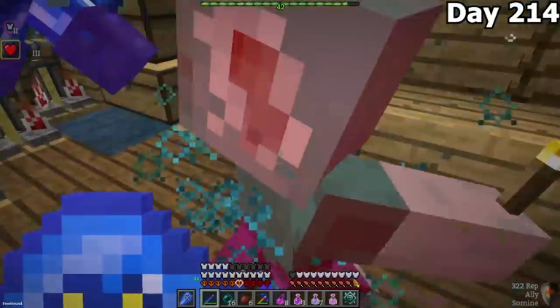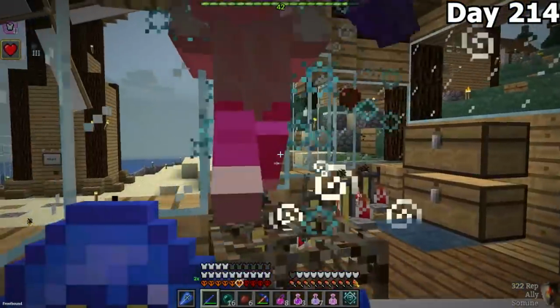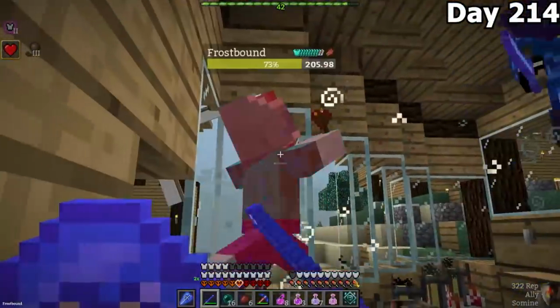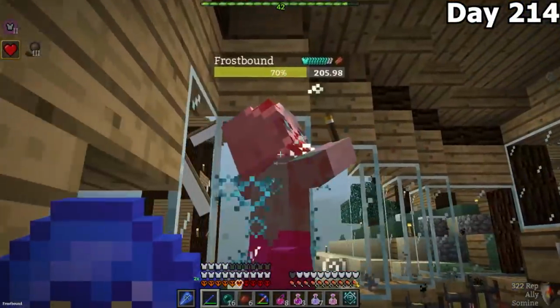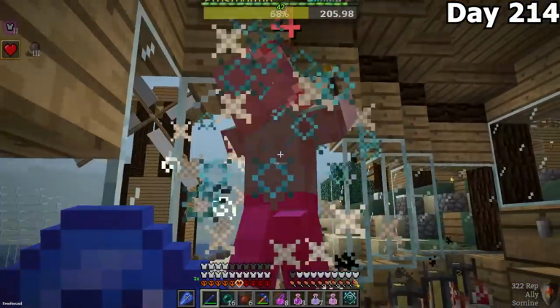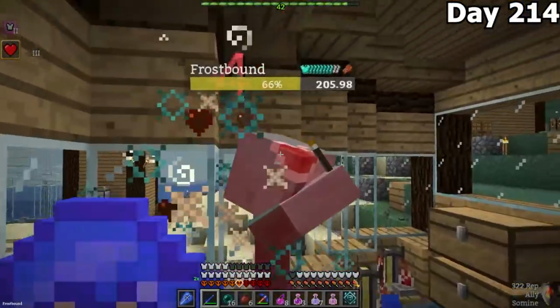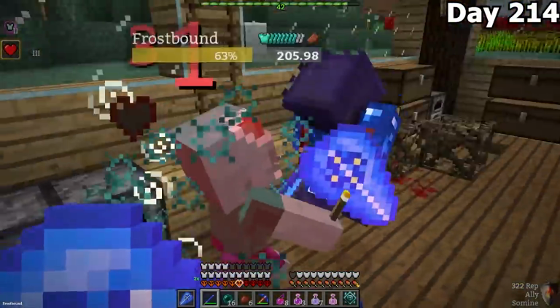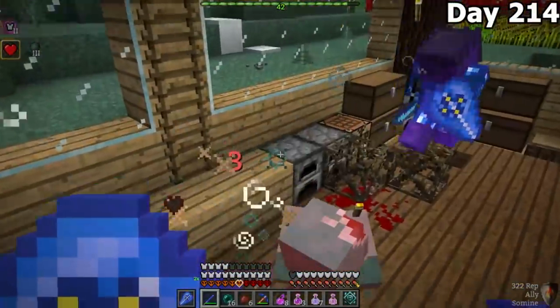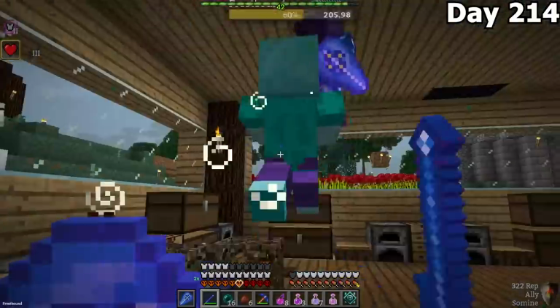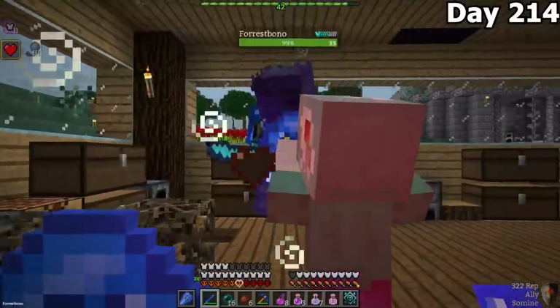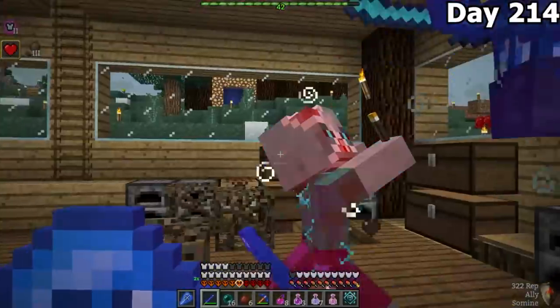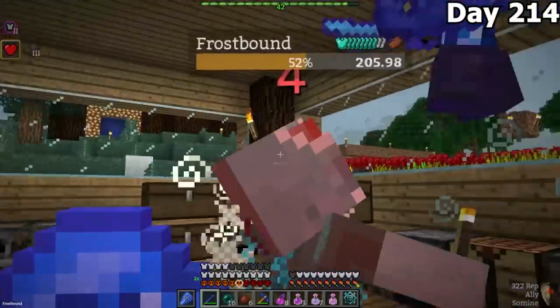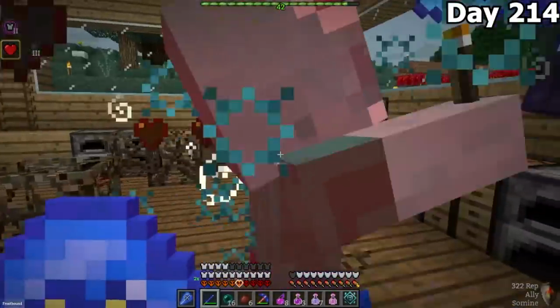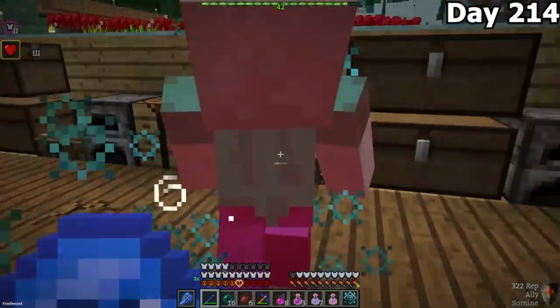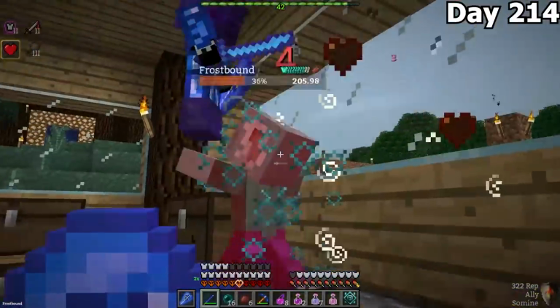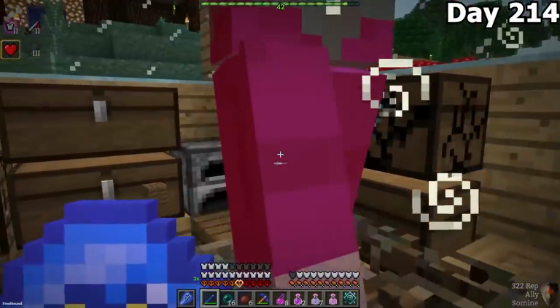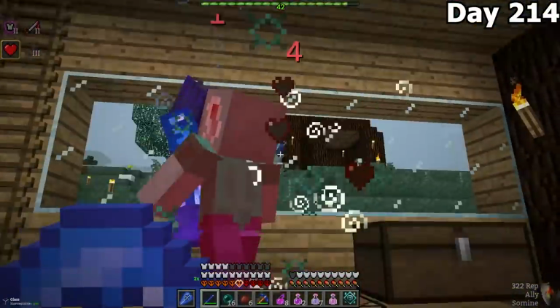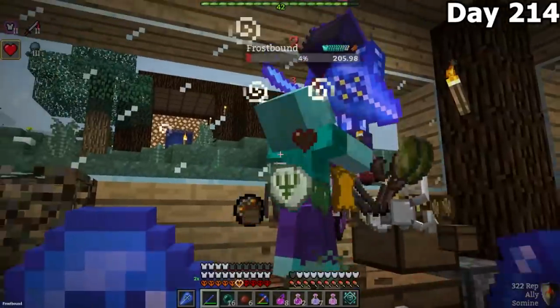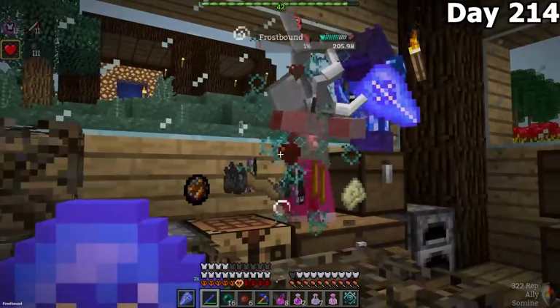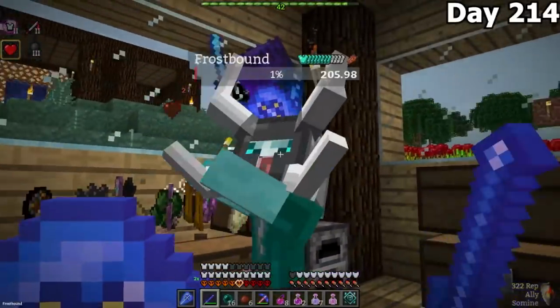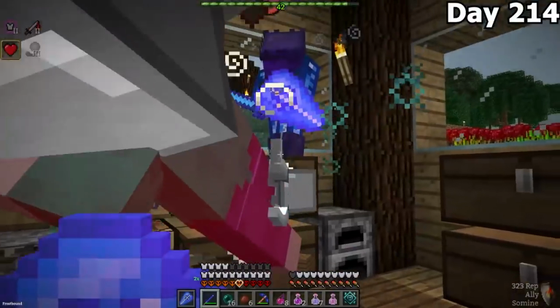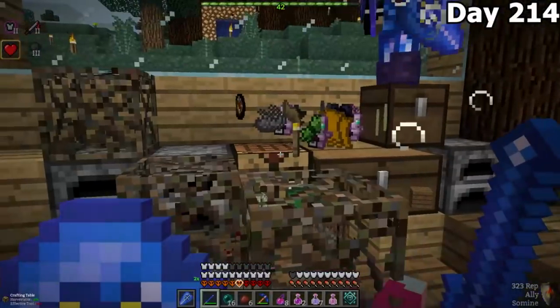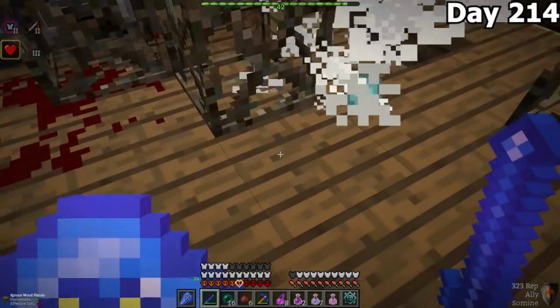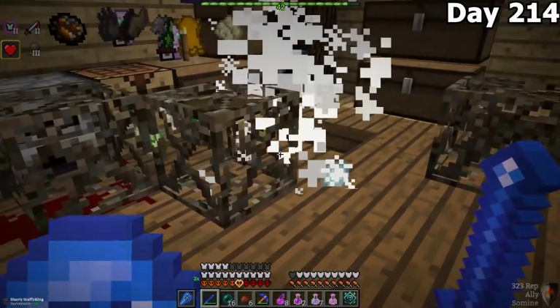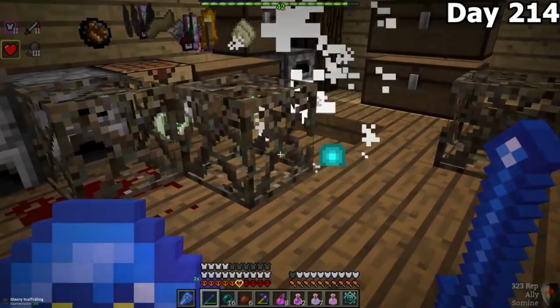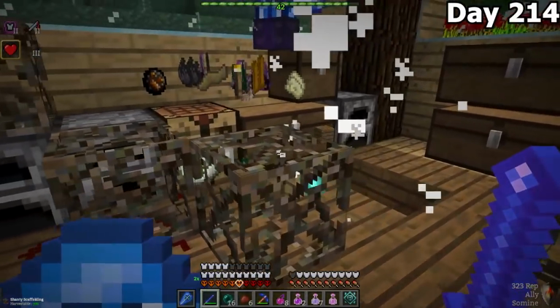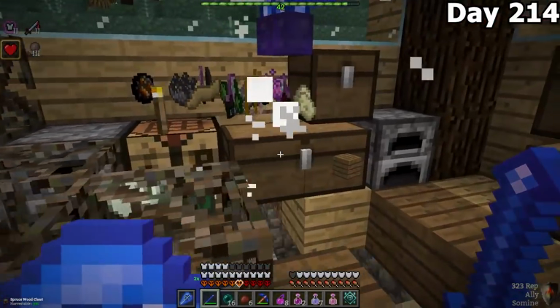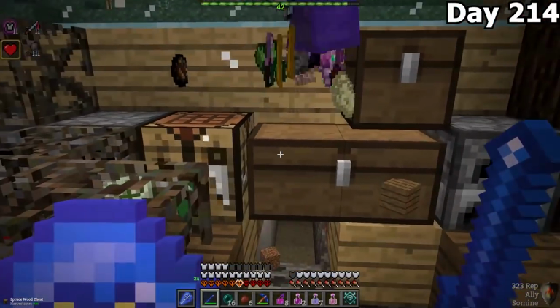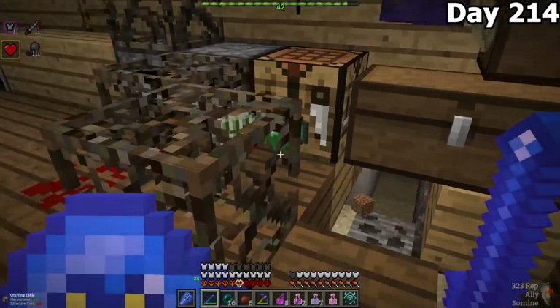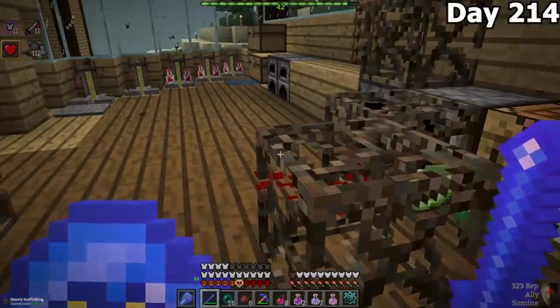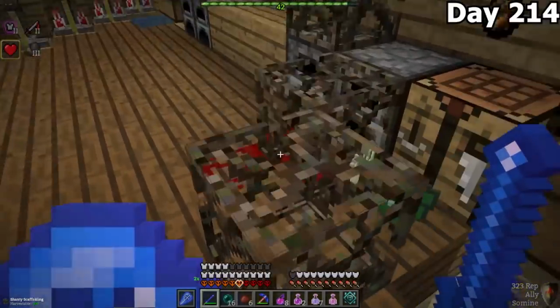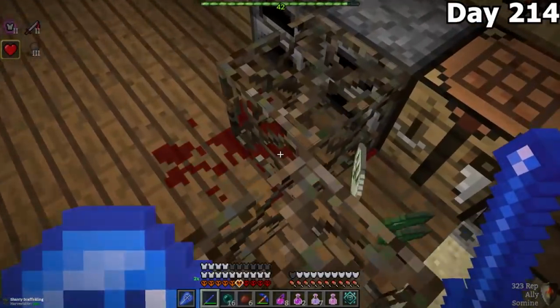Once we arrived home, we found a frostbound in our base with 205 armor. This thing was a tank. It took so many hits to kill it, and it was breaking our chests. Now we have to fix all this.